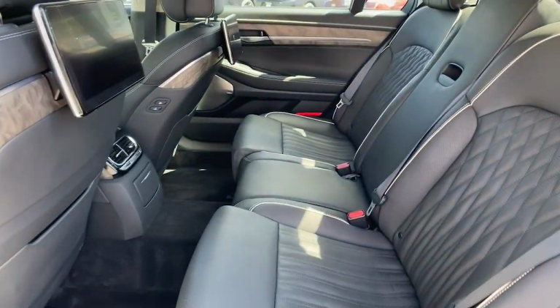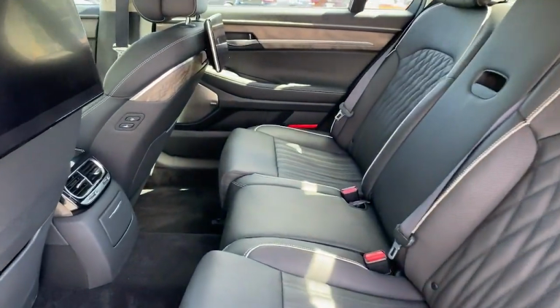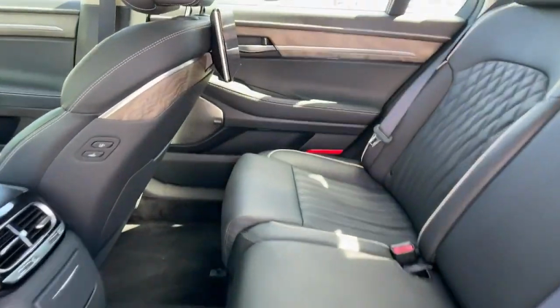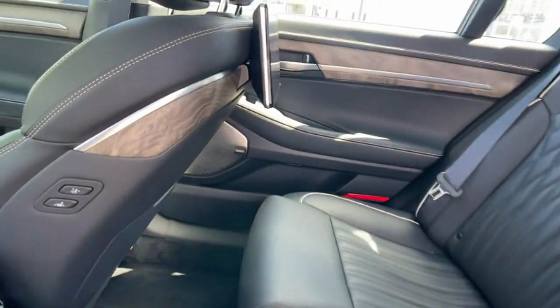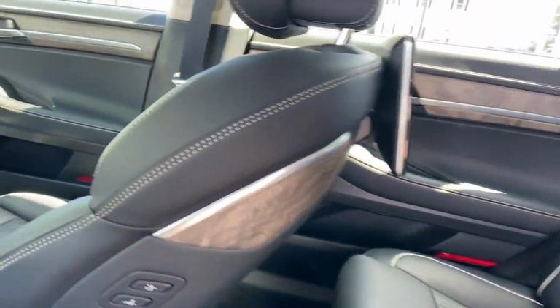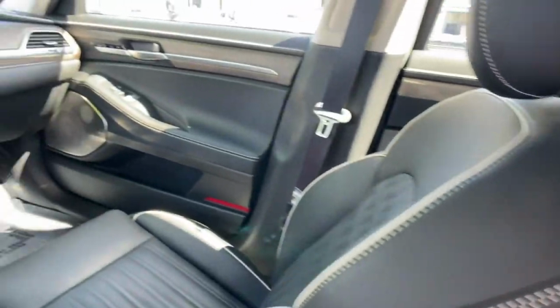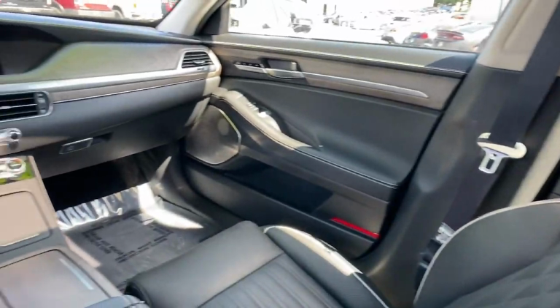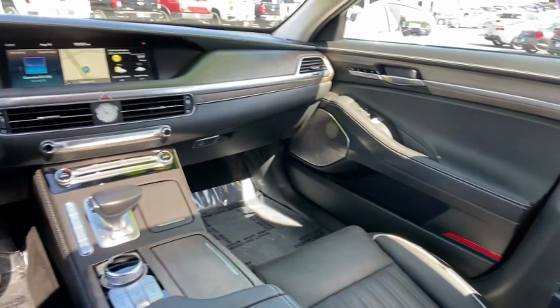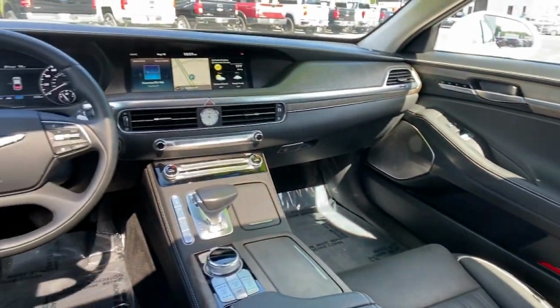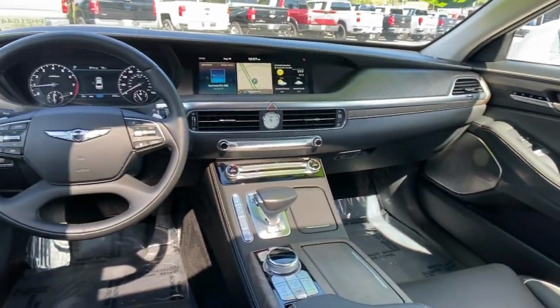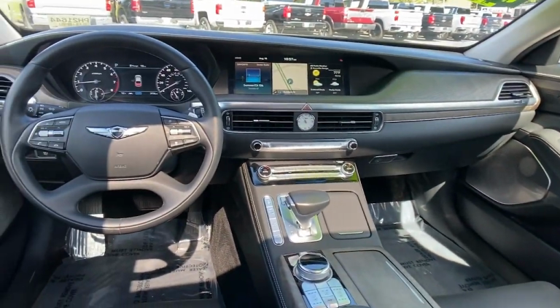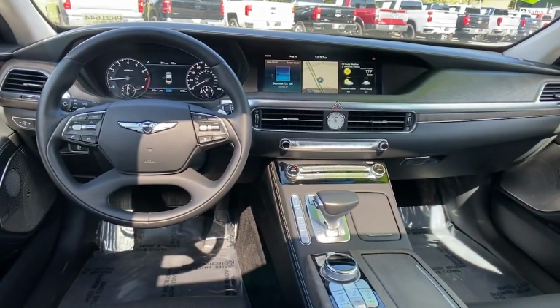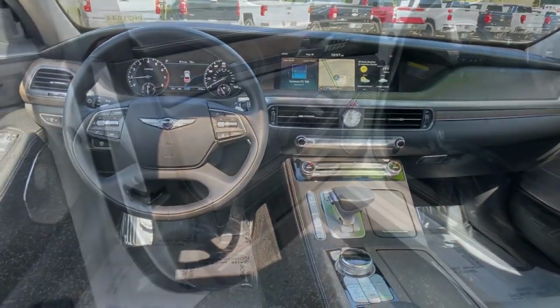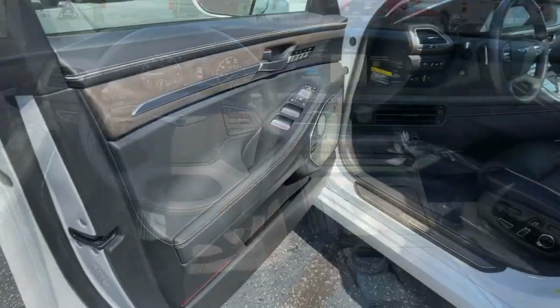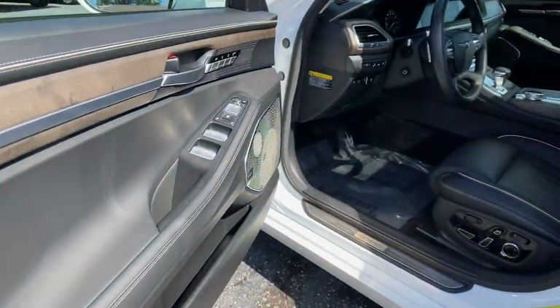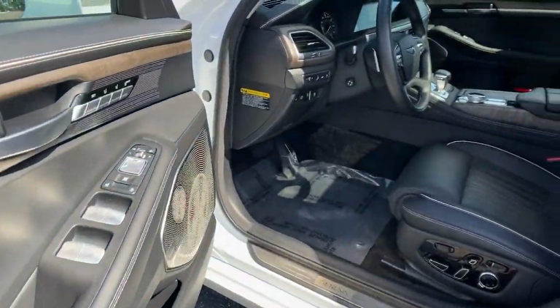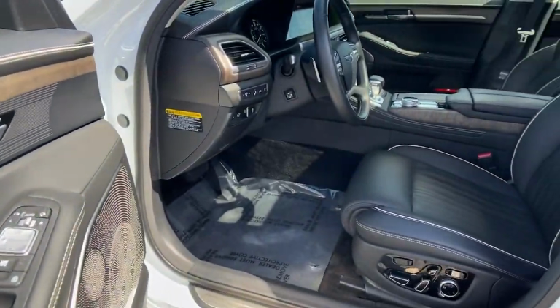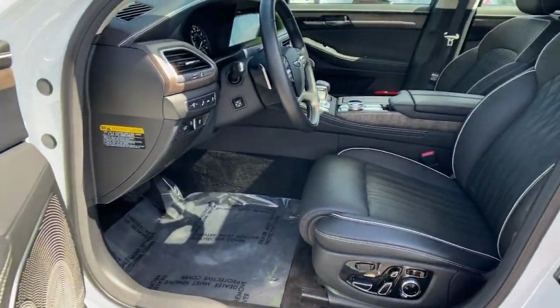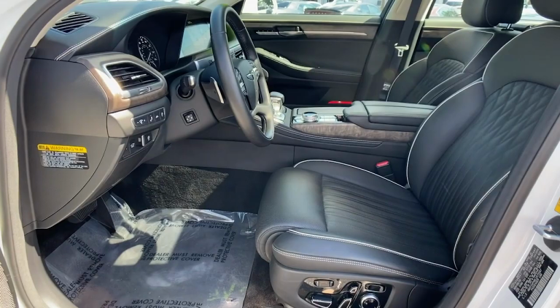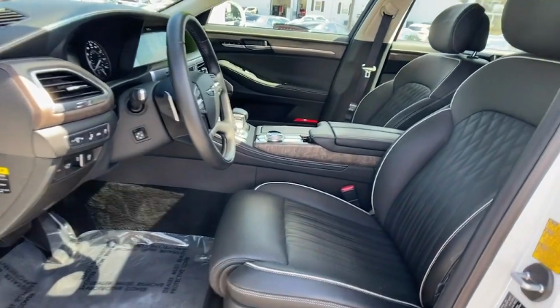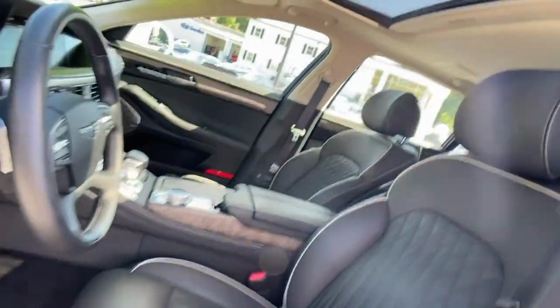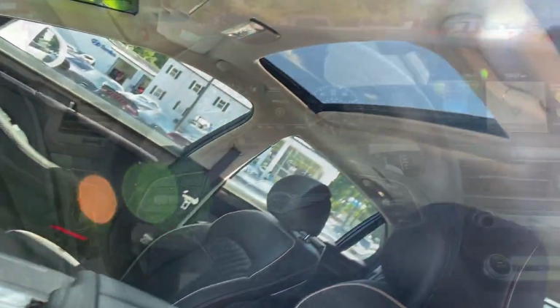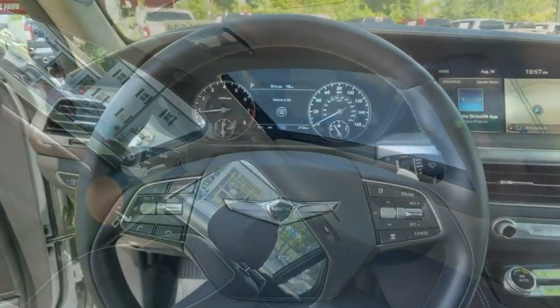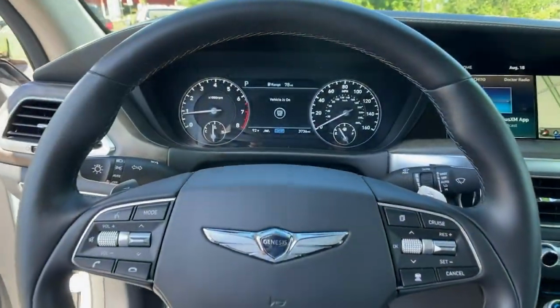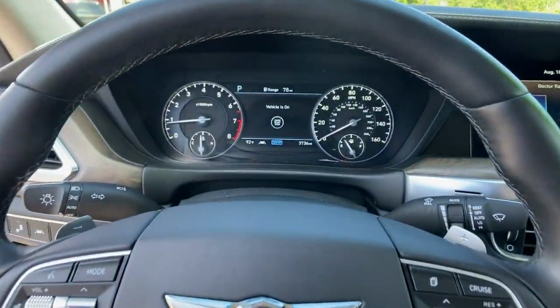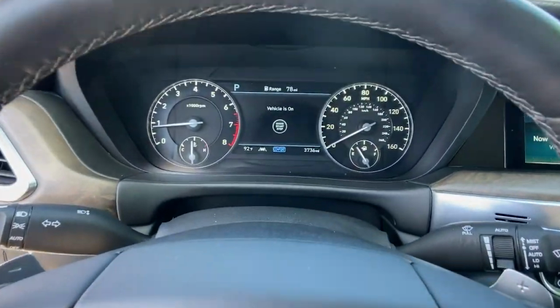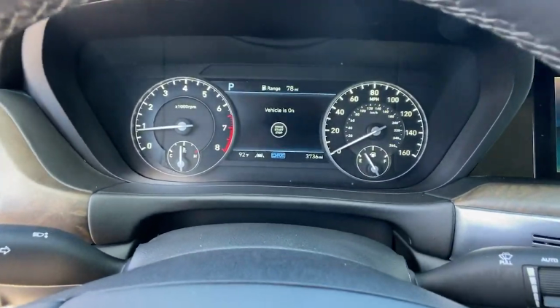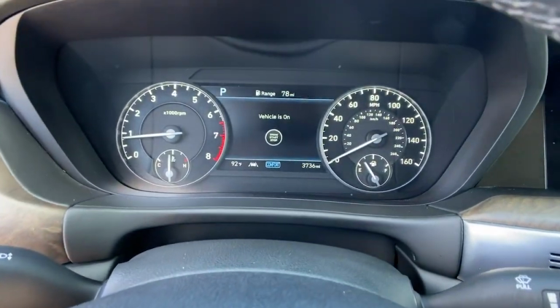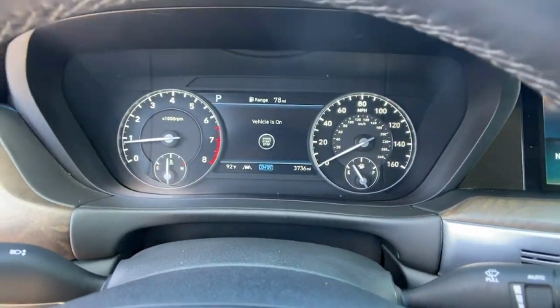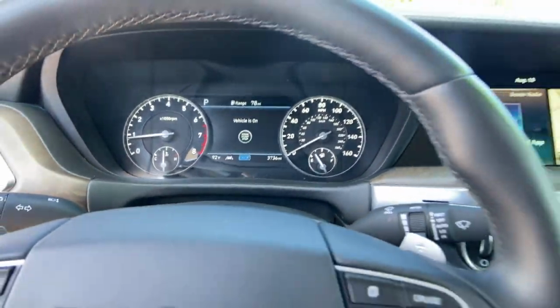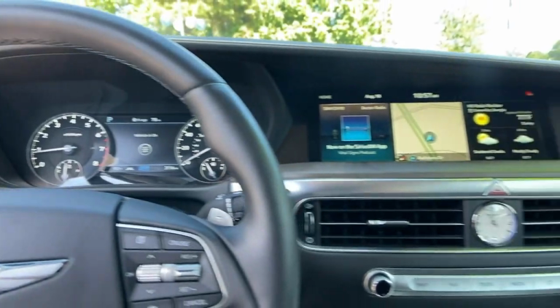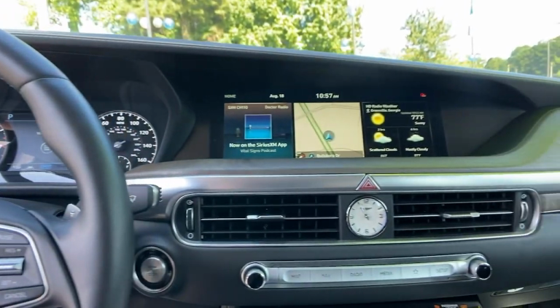These are just some of the great options this vehicle comes with: navigation system, electronic stability control, seat memory, trip computer, power windows, bucket seats, four-wheel disc brakes, and power steering.